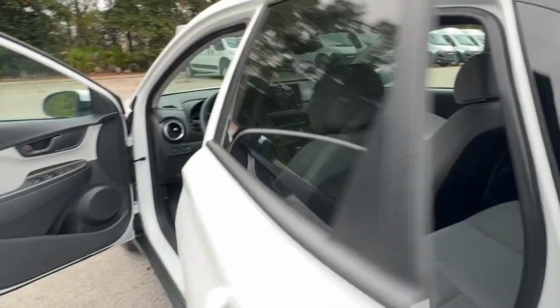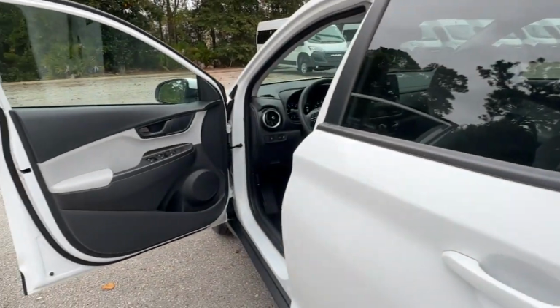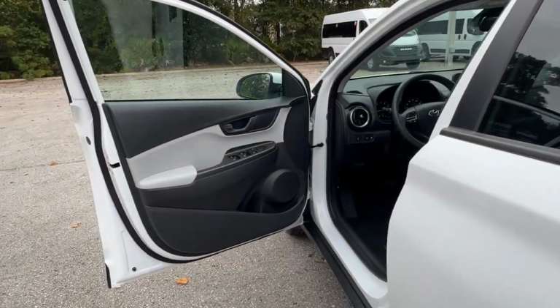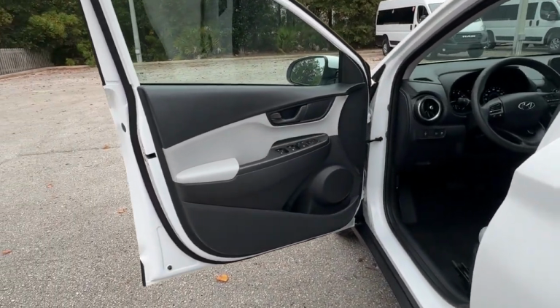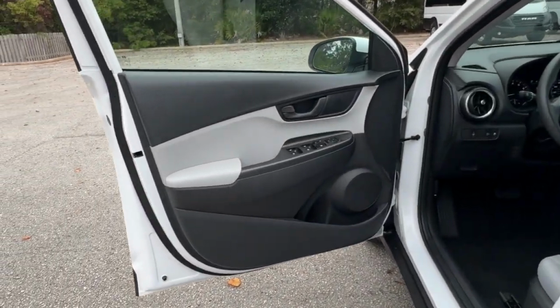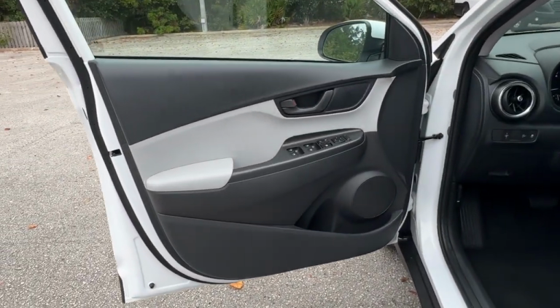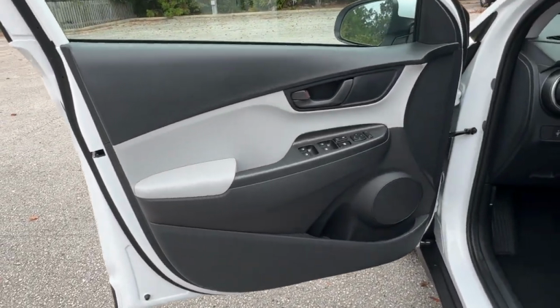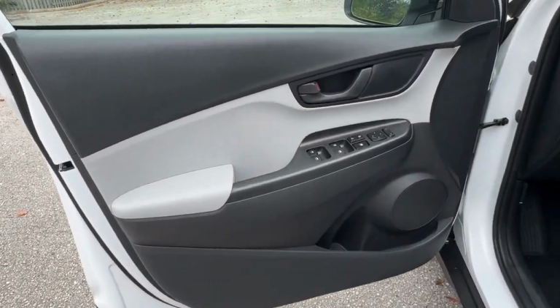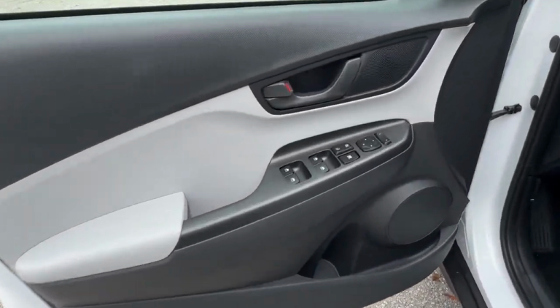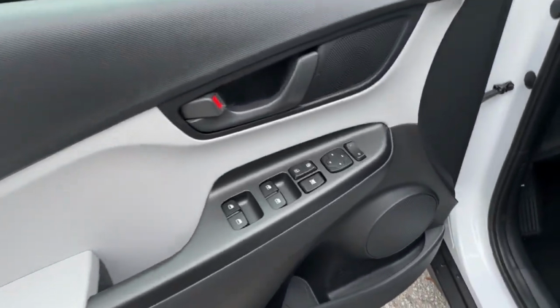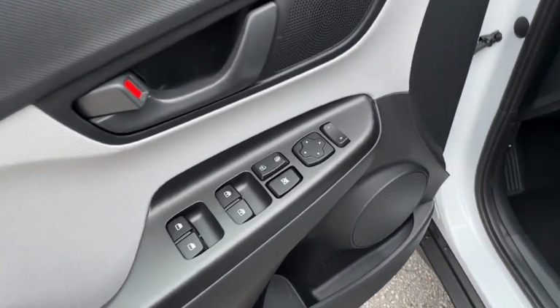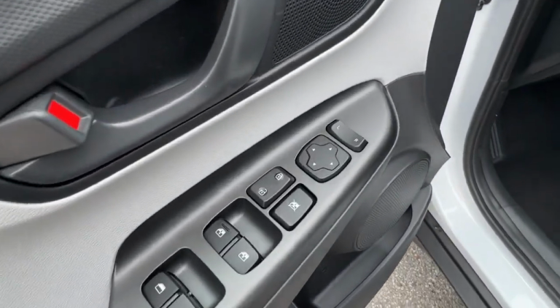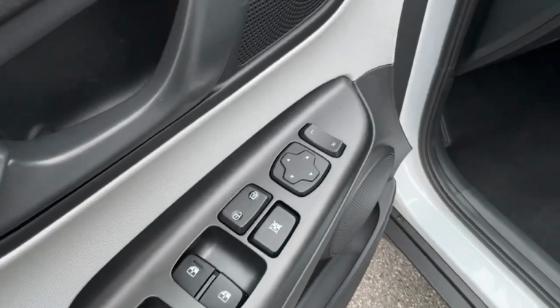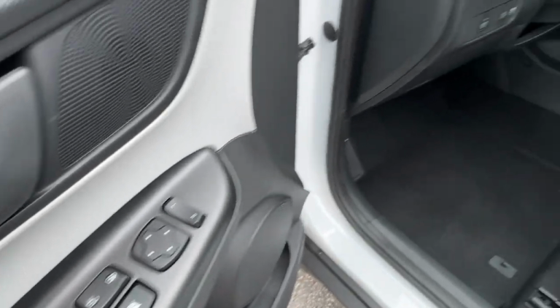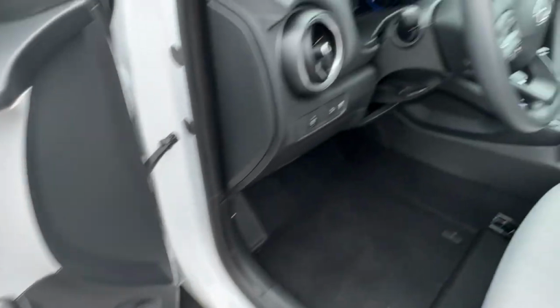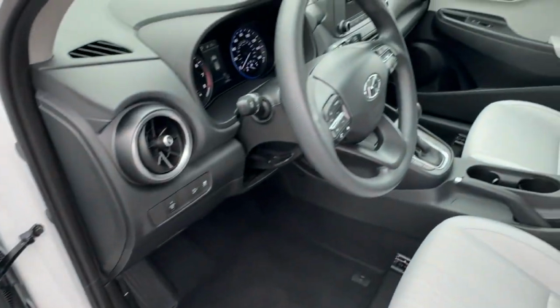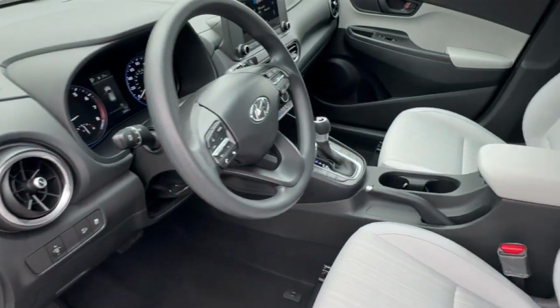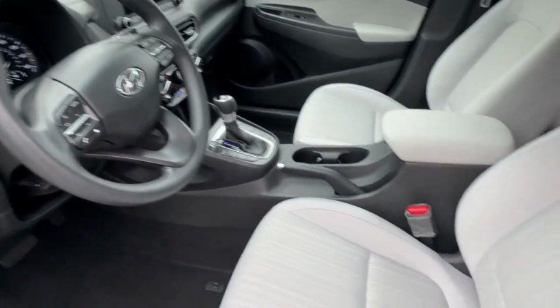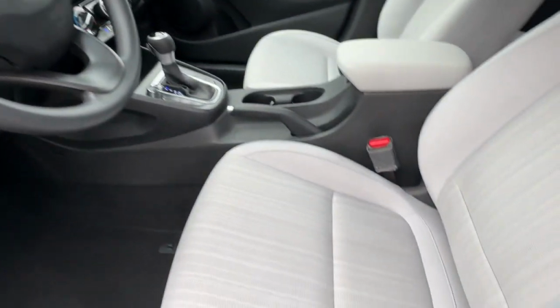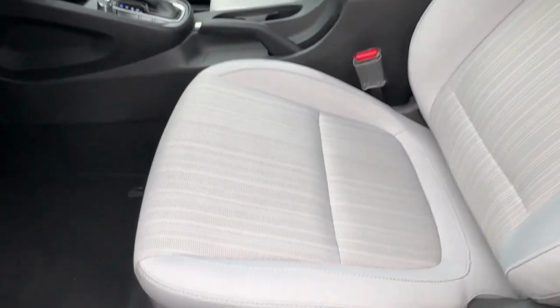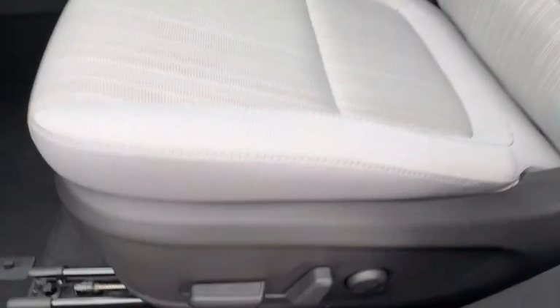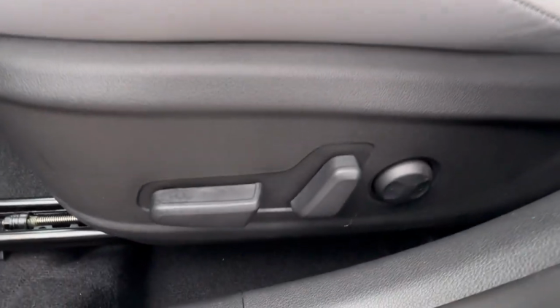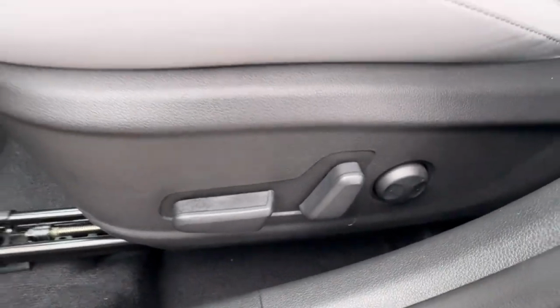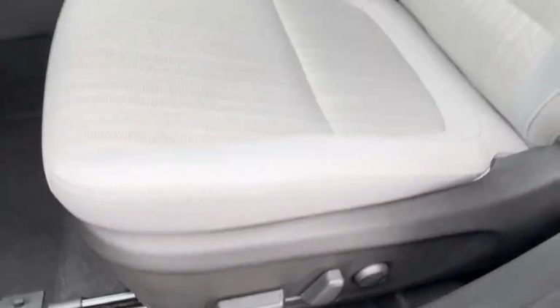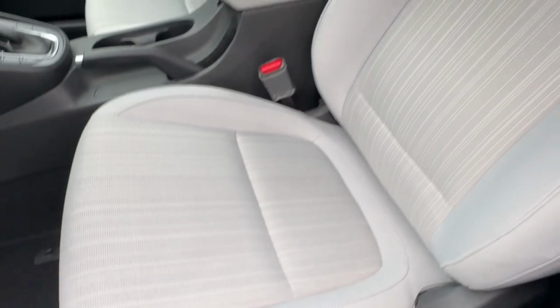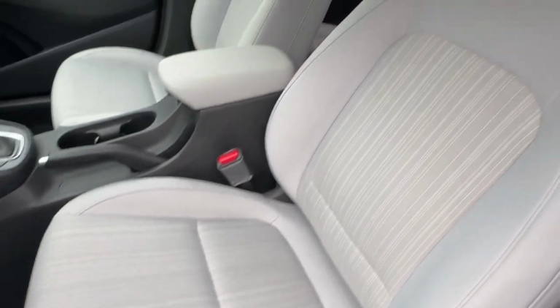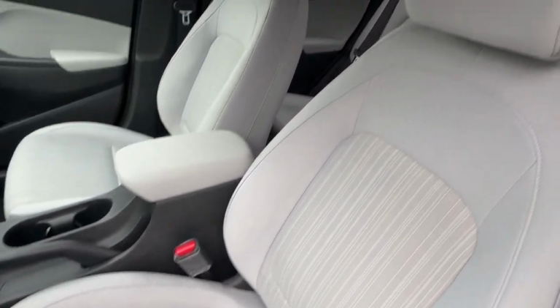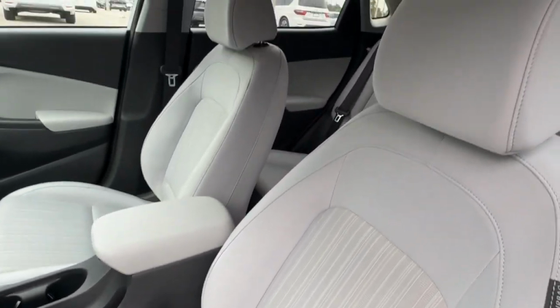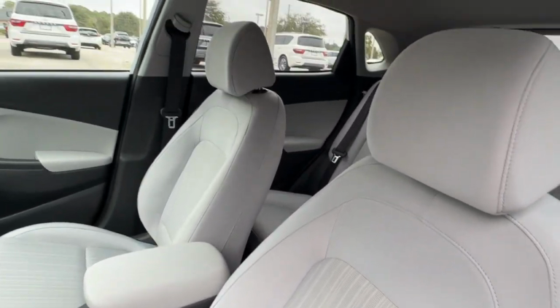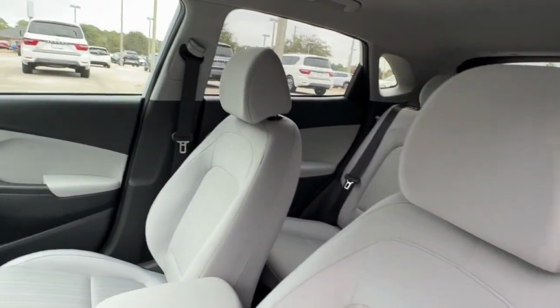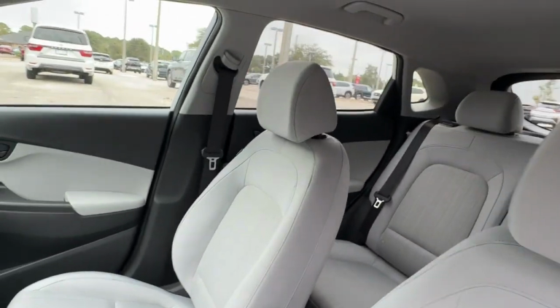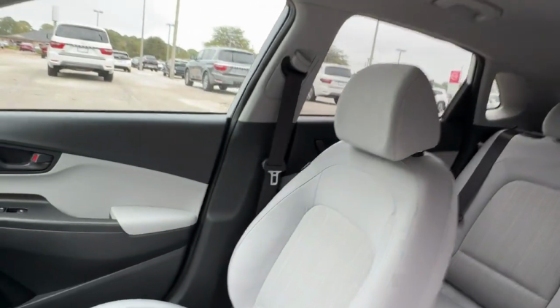Pre-collision system, lane departure warning, keyless entry, backup camera, satellite radio, lane-keeping assist, keyless start, premium sound system, remote engine start, heated mirrors.